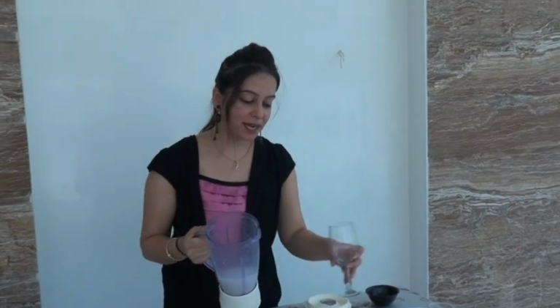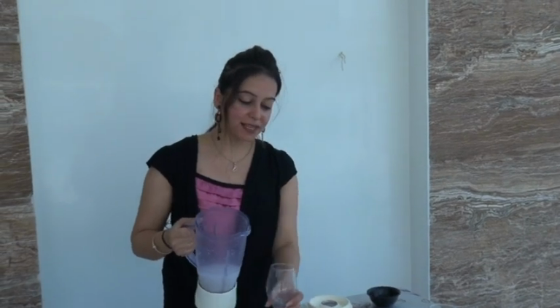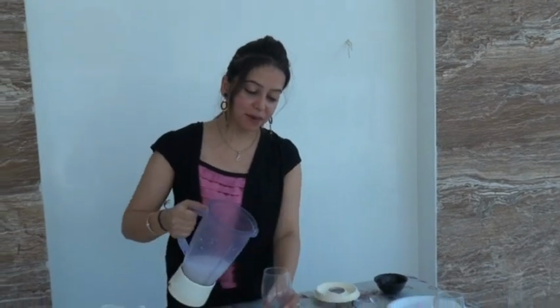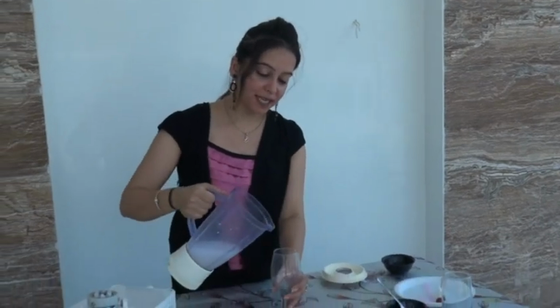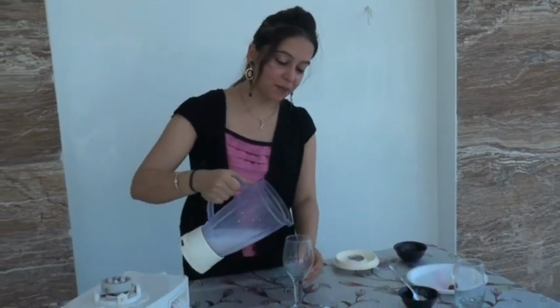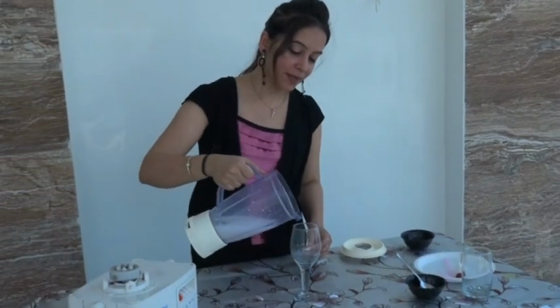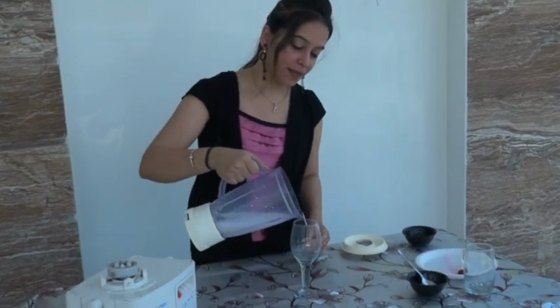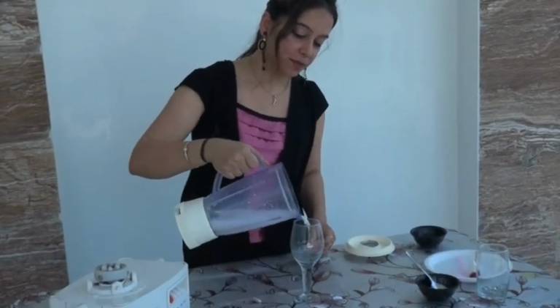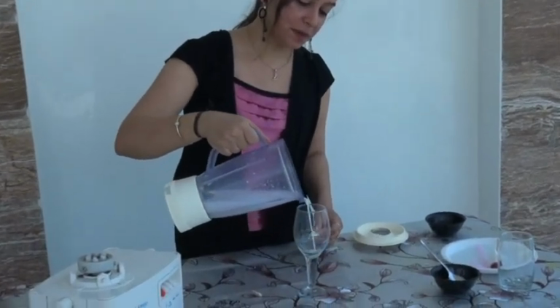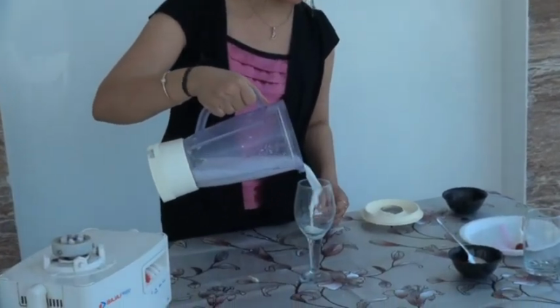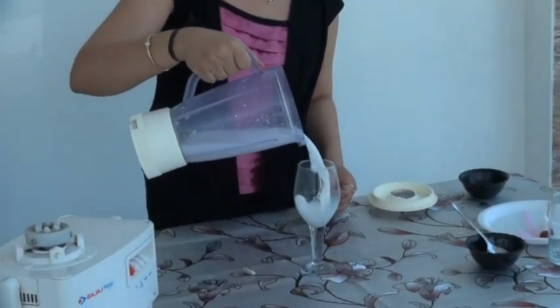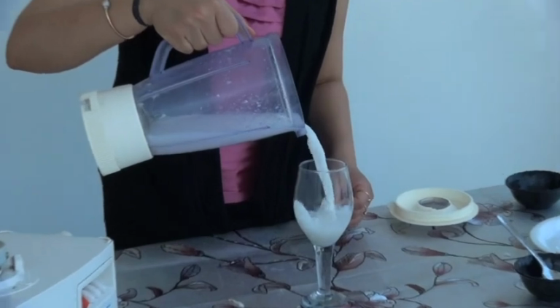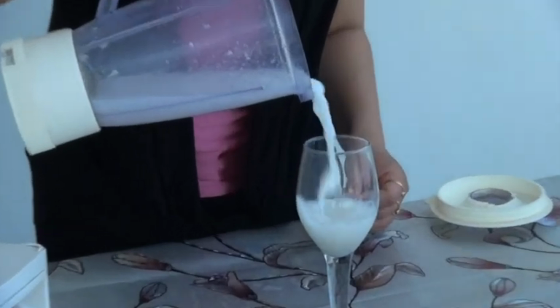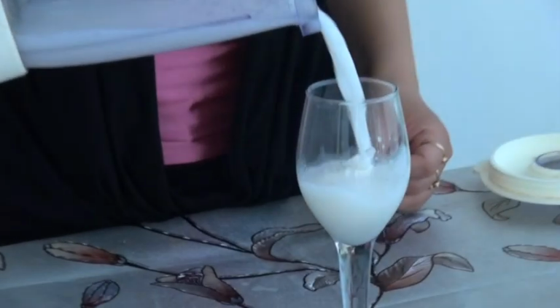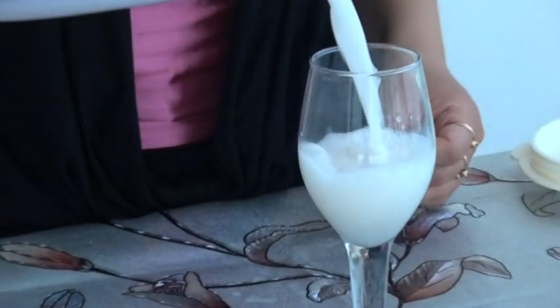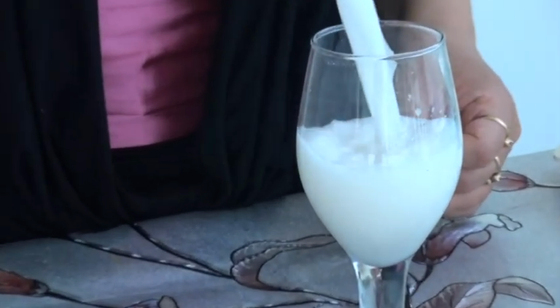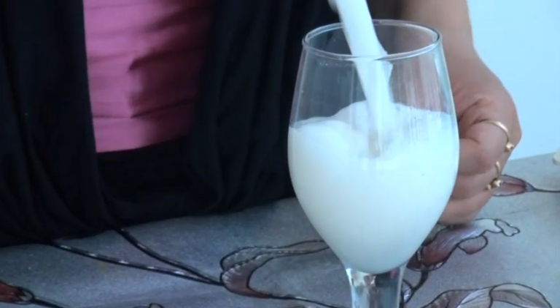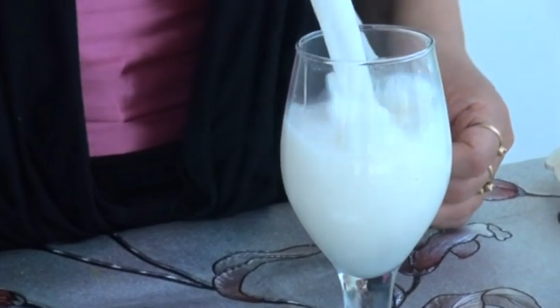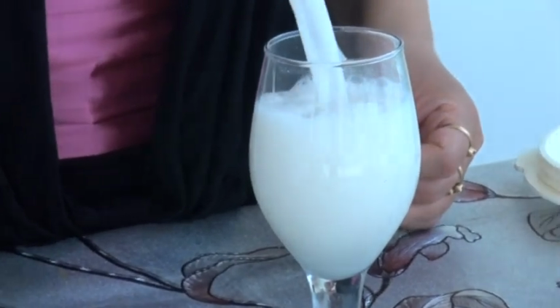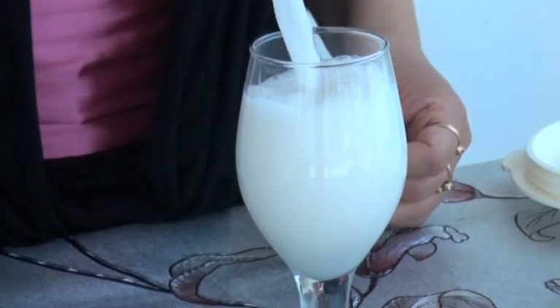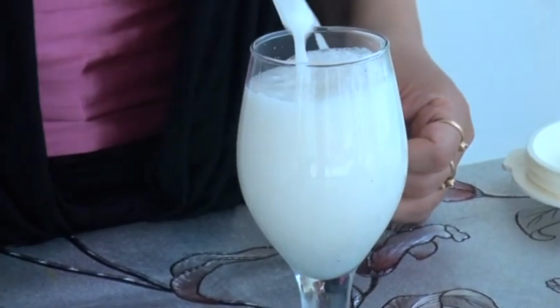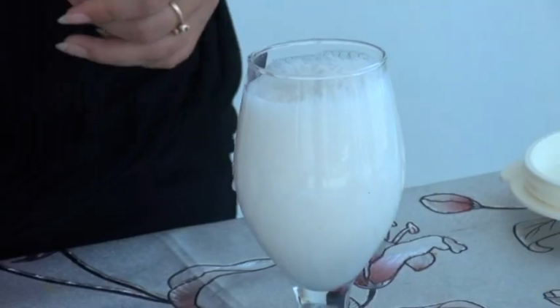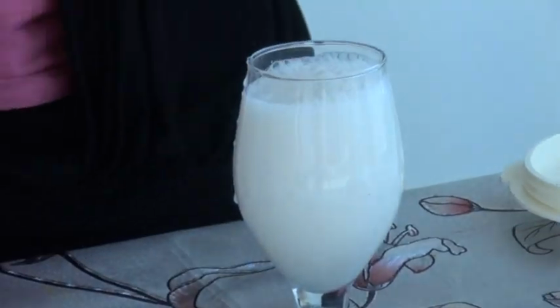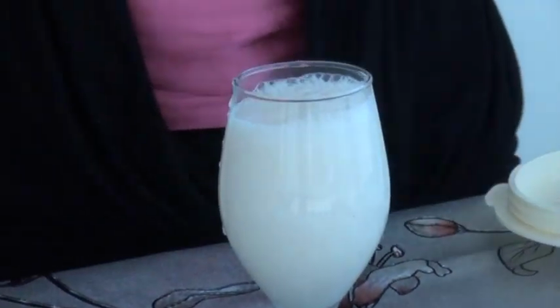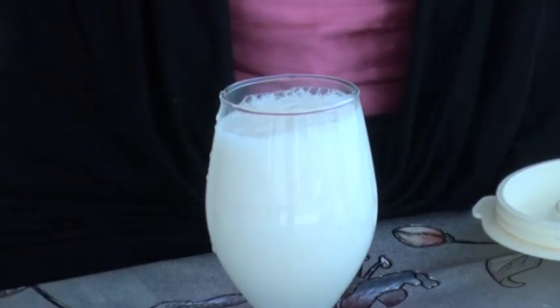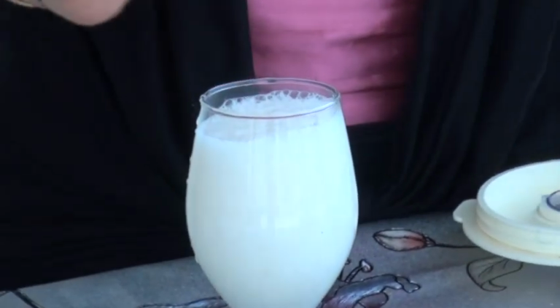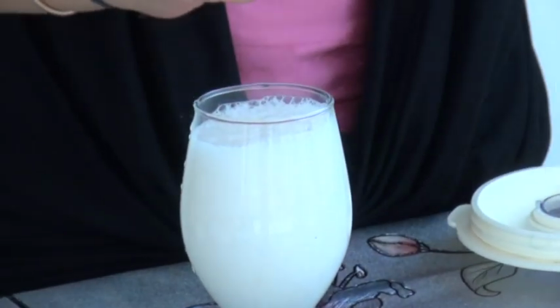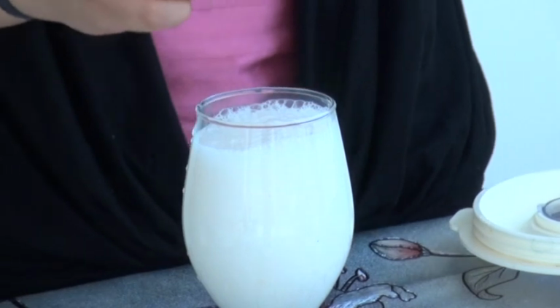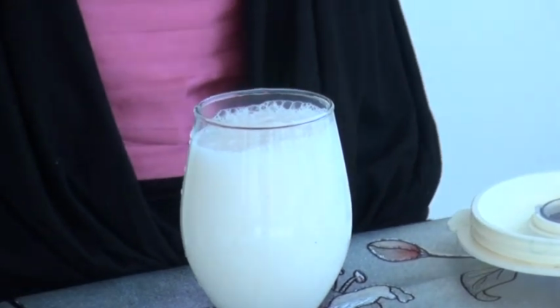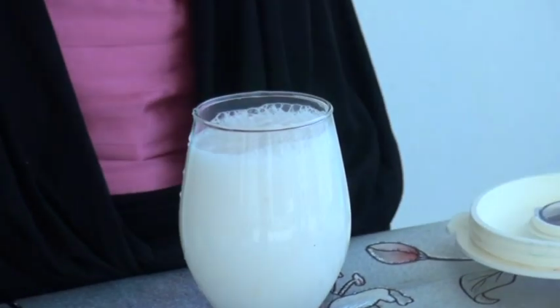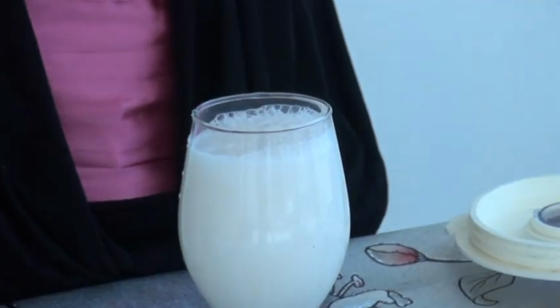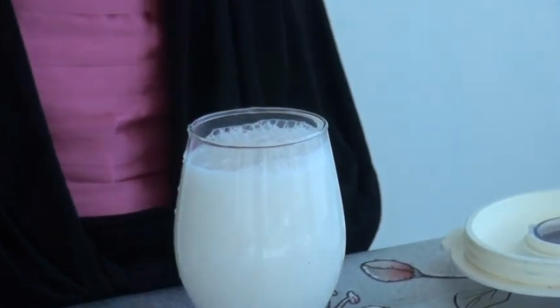Now we have to put the coconut crush on the plate. I have a toothpick for garnishing.